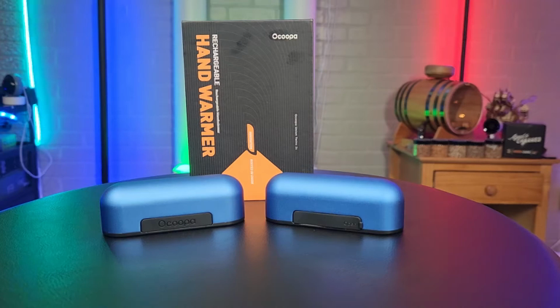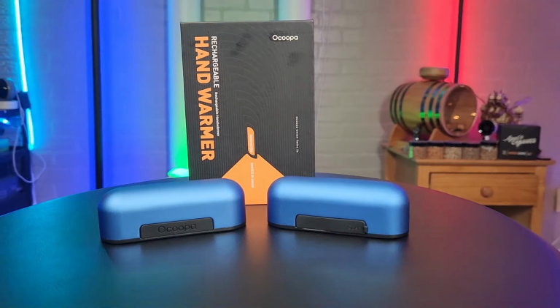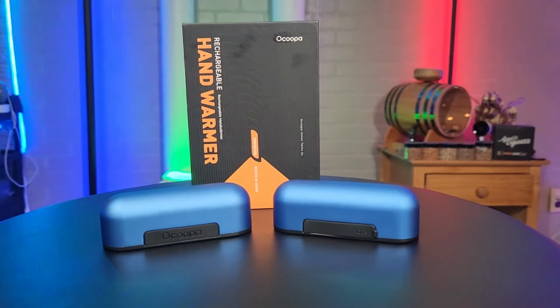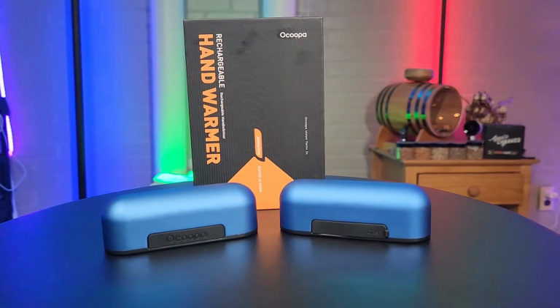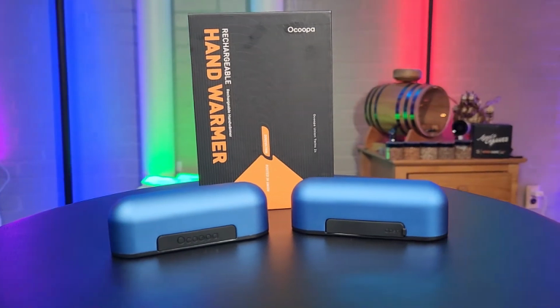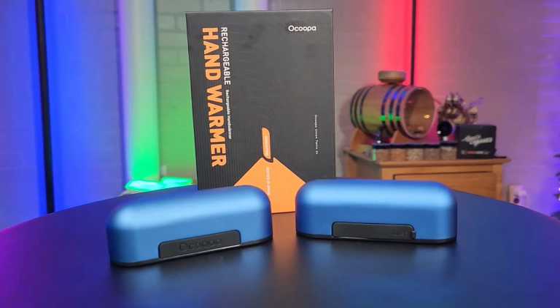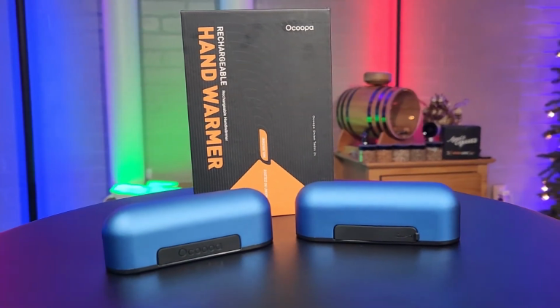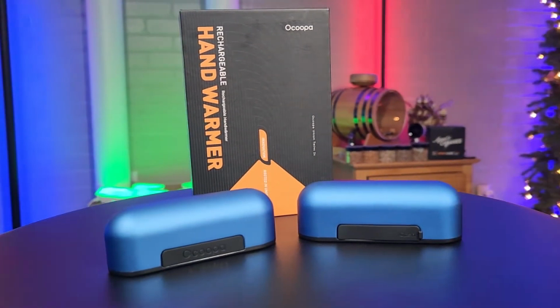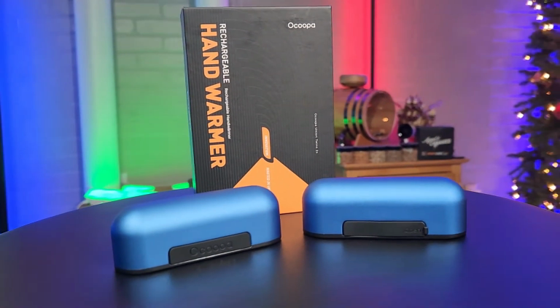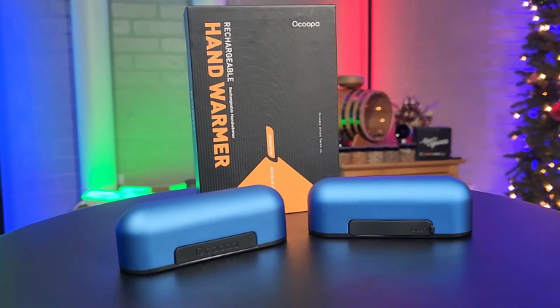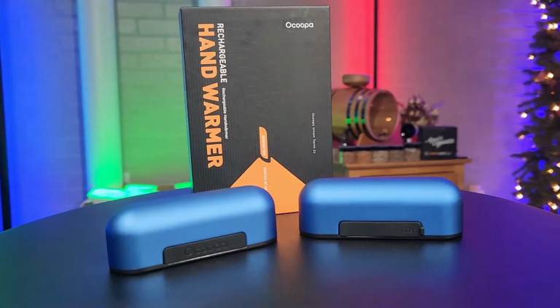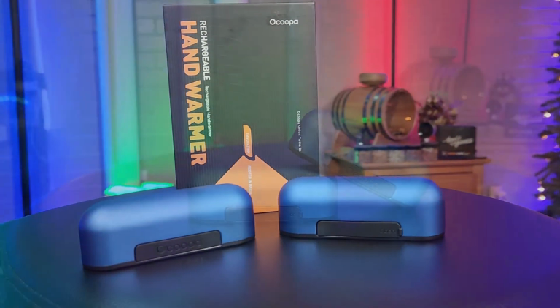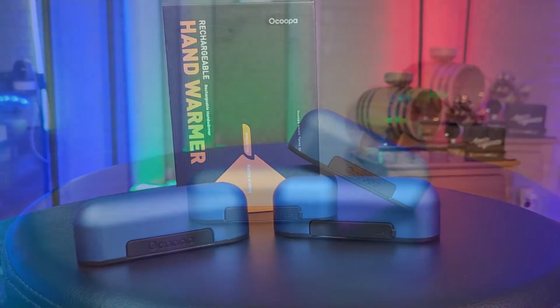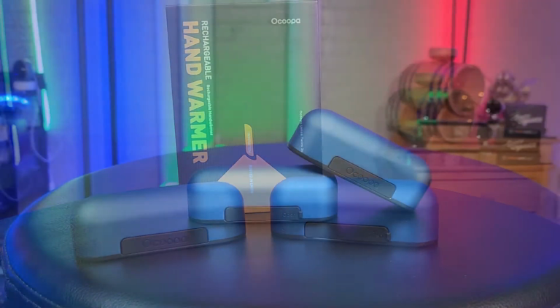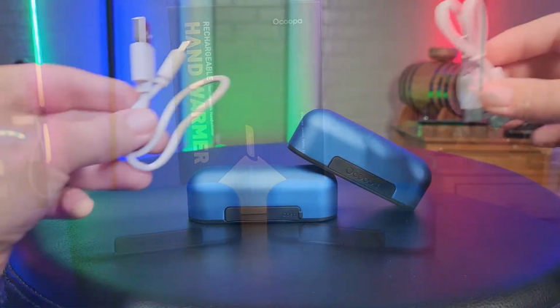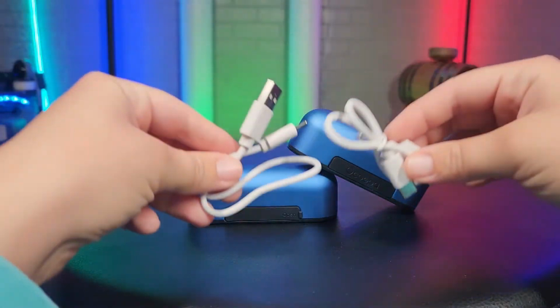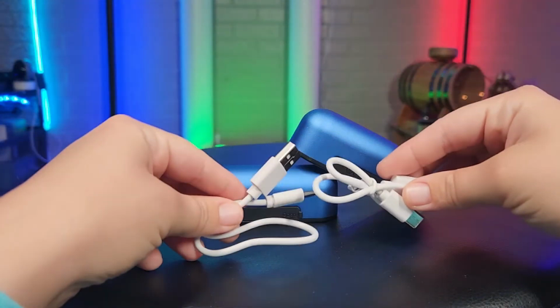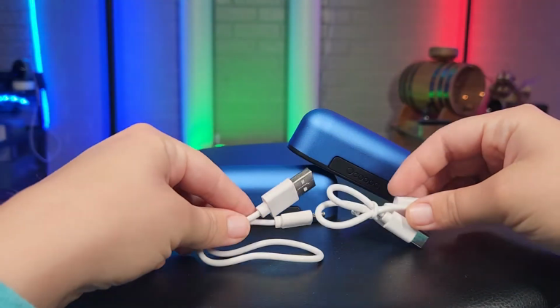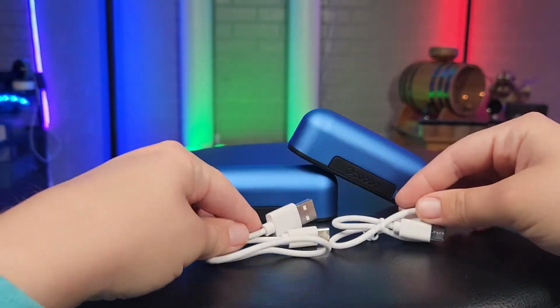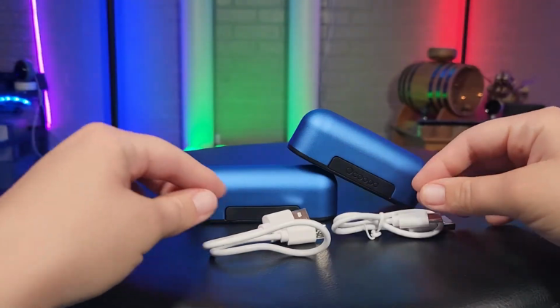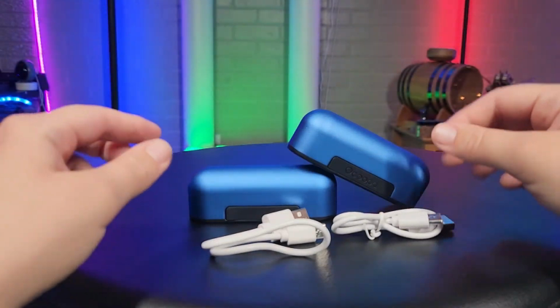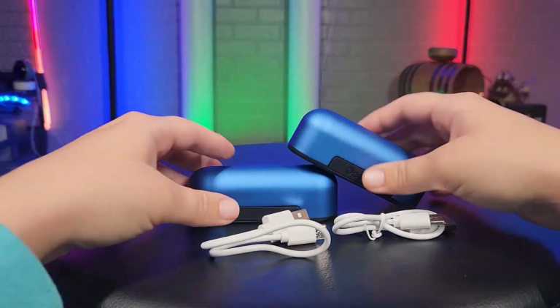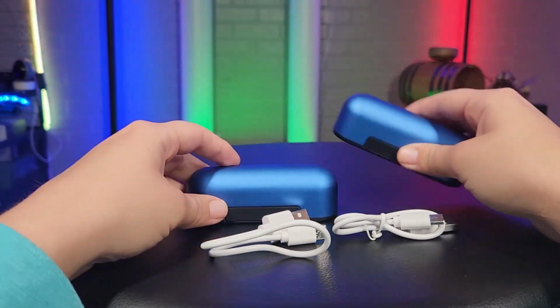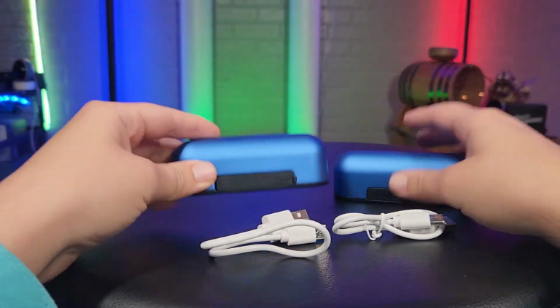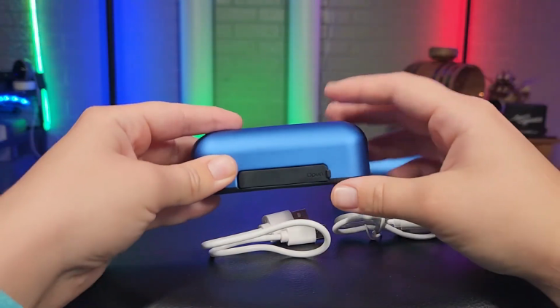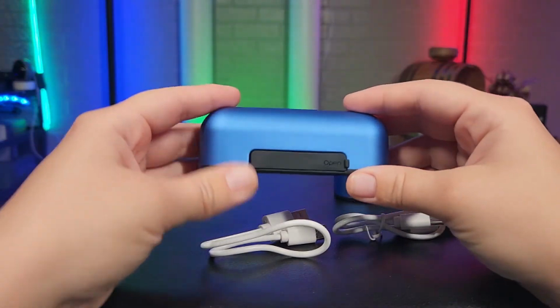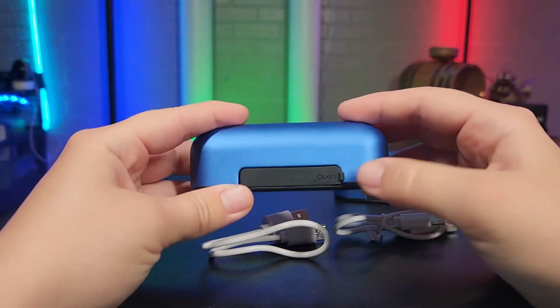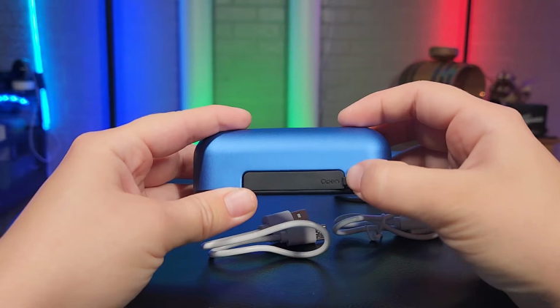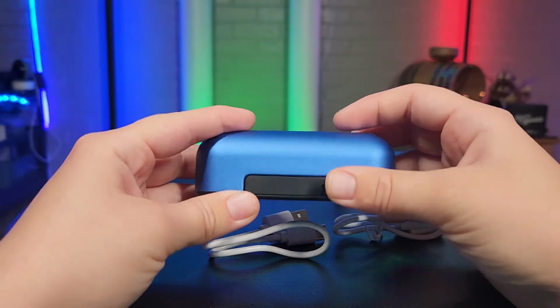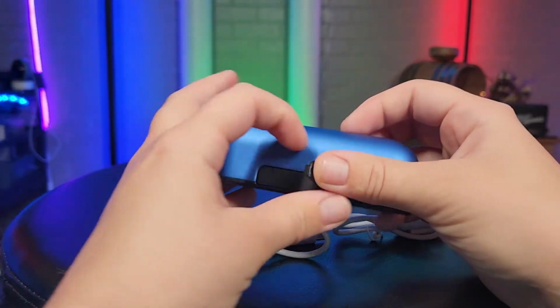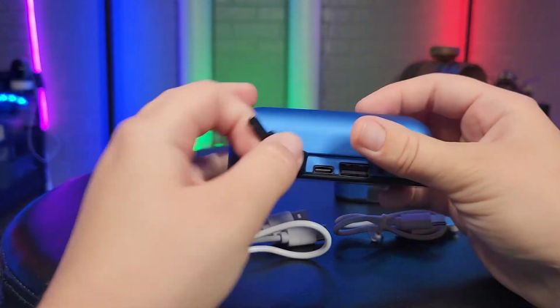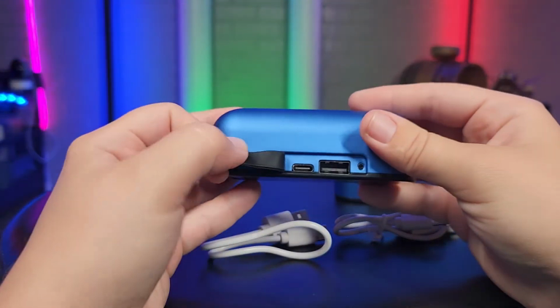Today we're taking a look at these hand warmers by Okupa — a super nice set of little hand warmers. These are rechargeable; you get USB-C cables for each of them, and they are going to be plugged in under this little rubber seal.